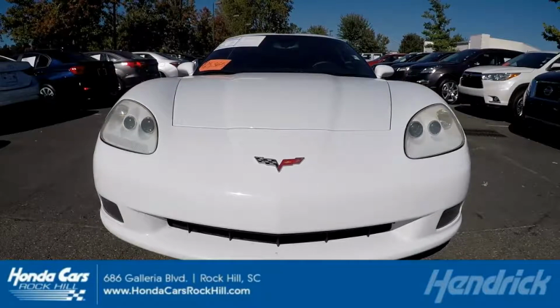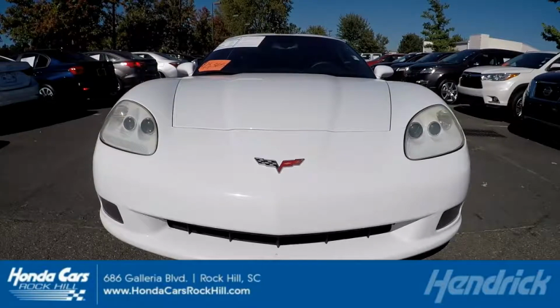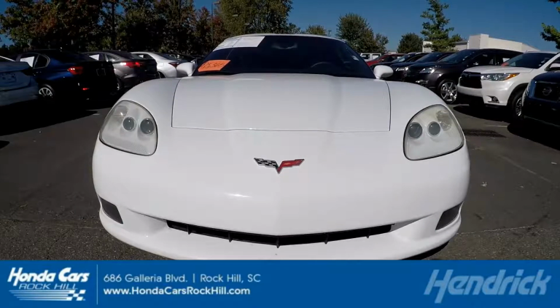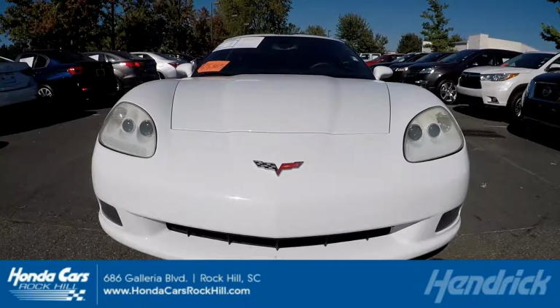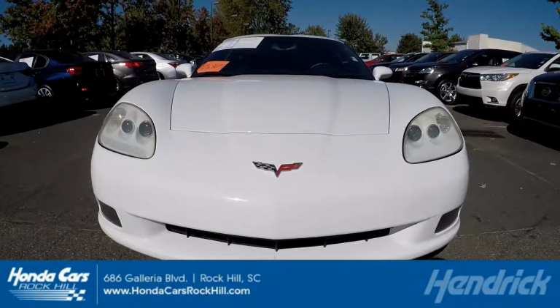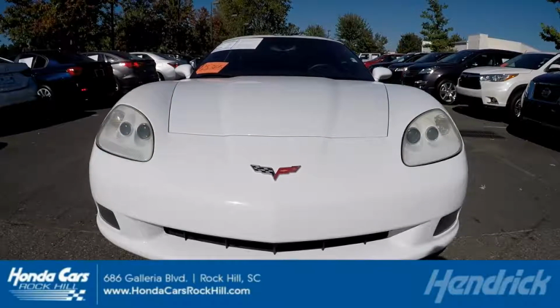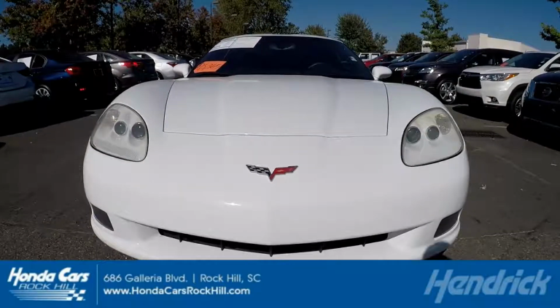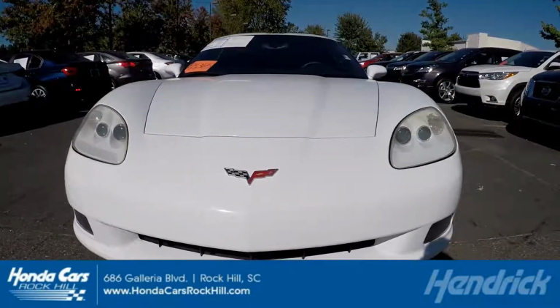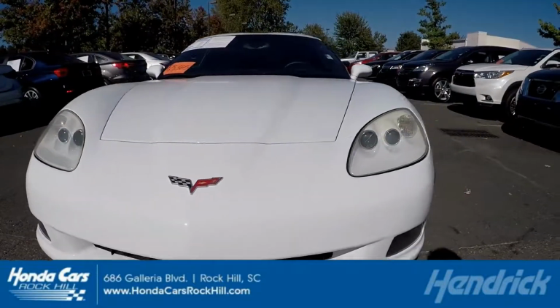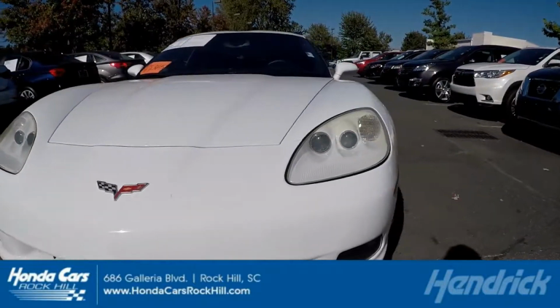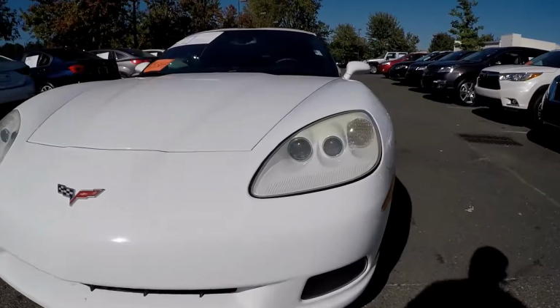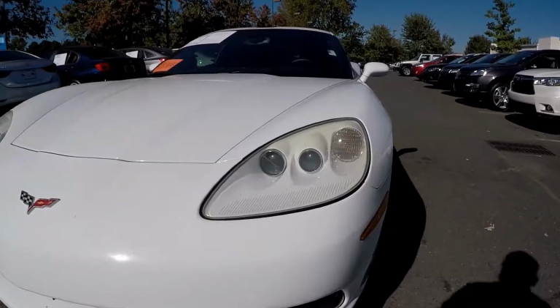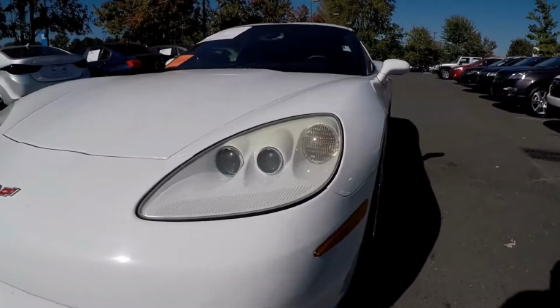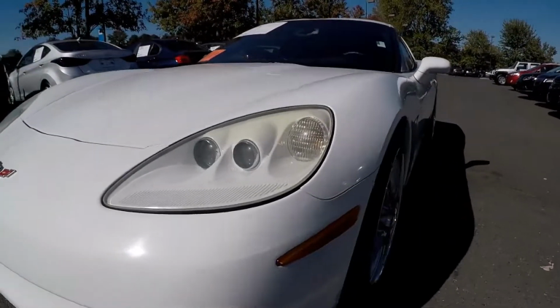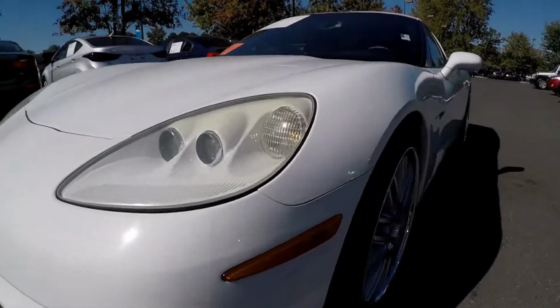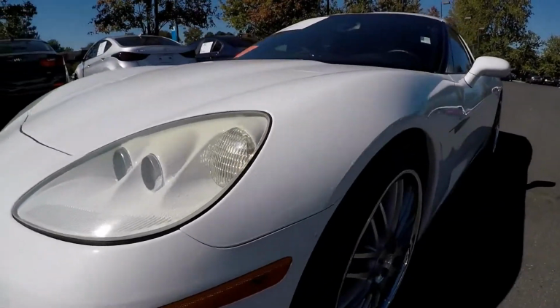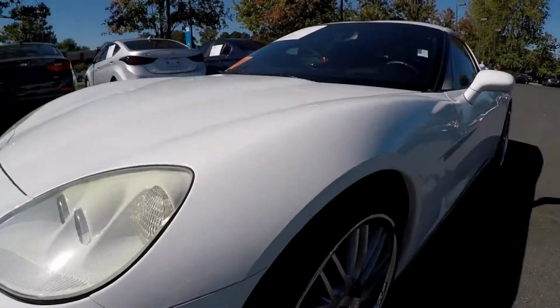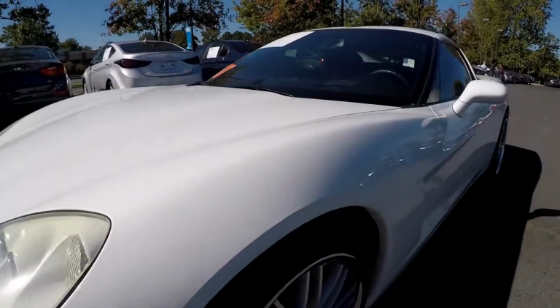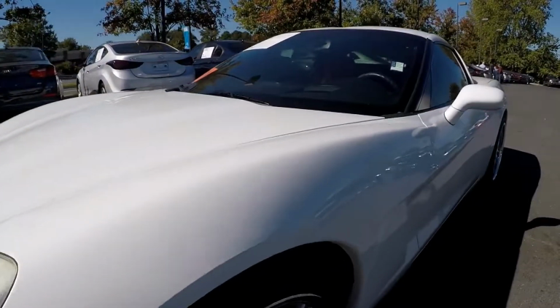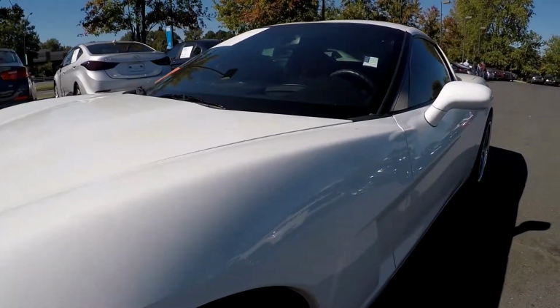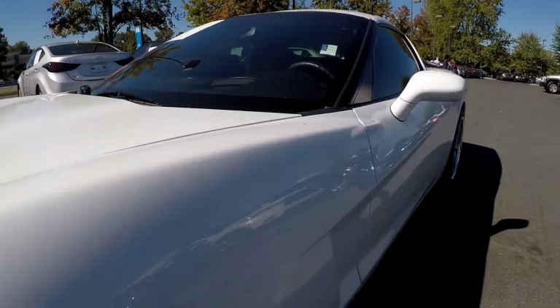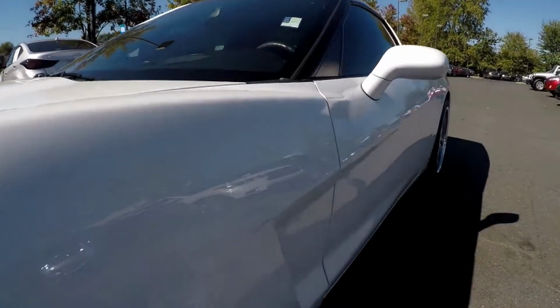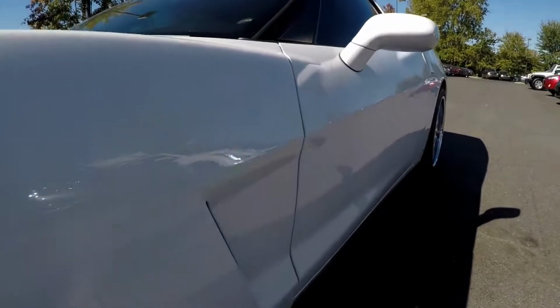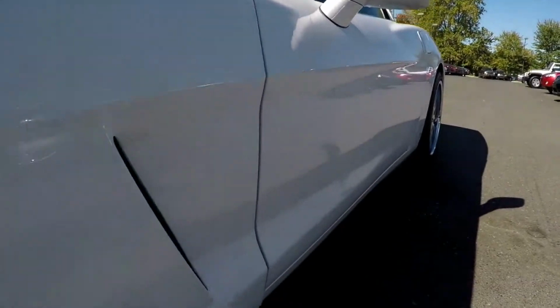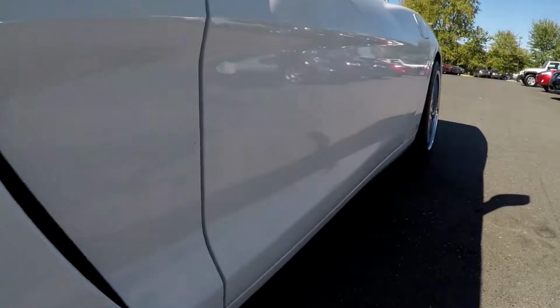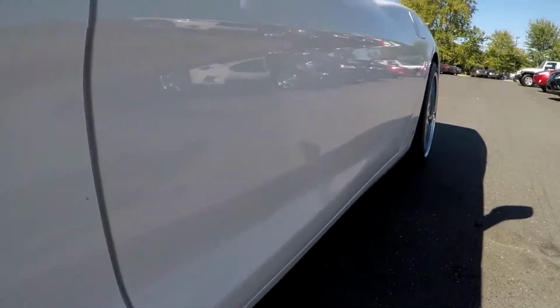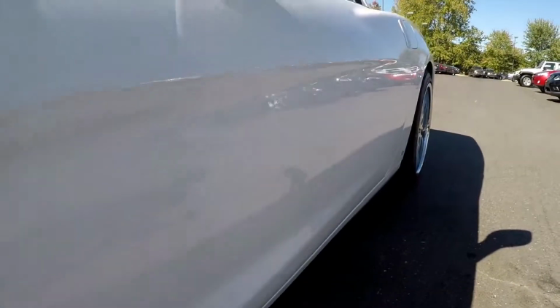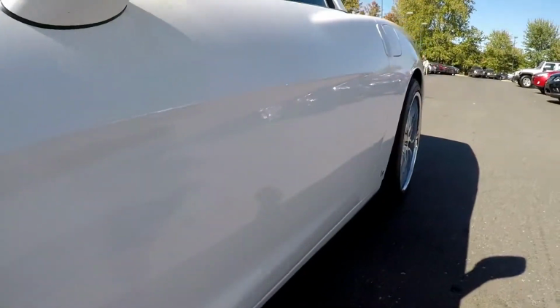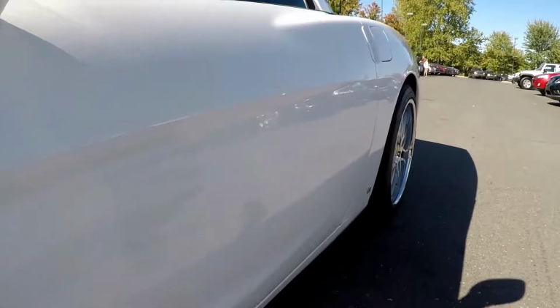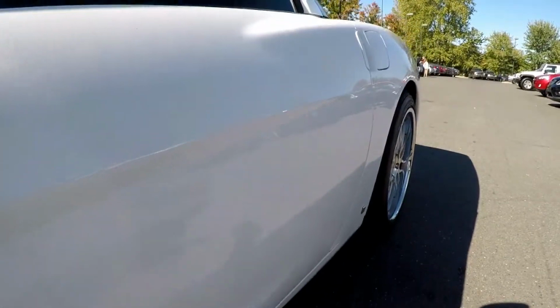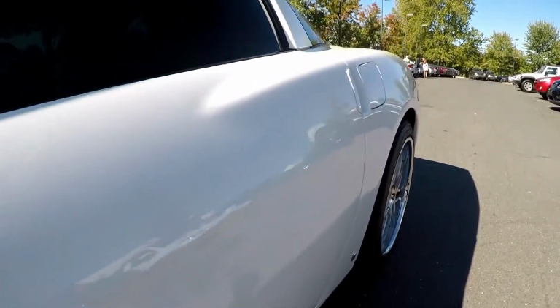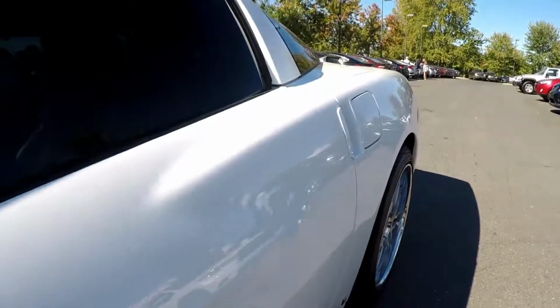2006 Chevy Corvette. We'll start our walk around on the driver's side. Looking over the panels on the vehicle, everything looks really clean, really well taken care of.